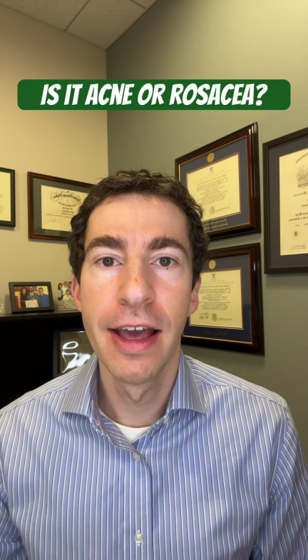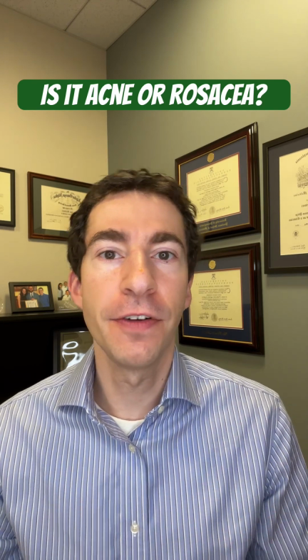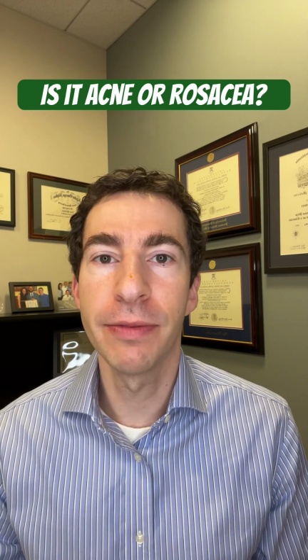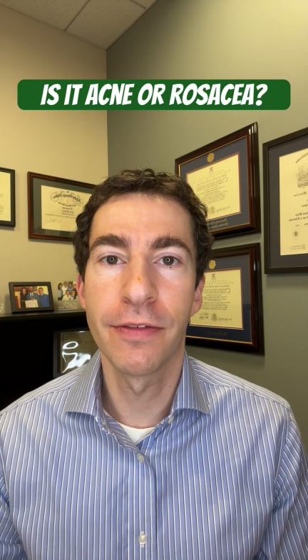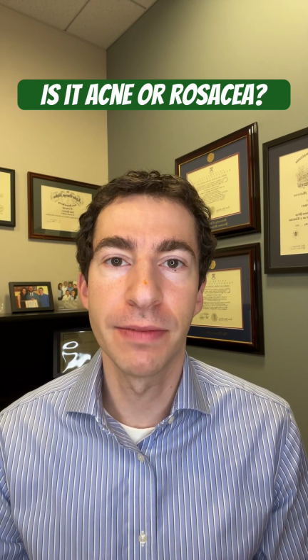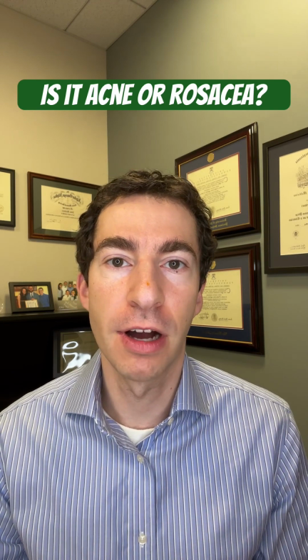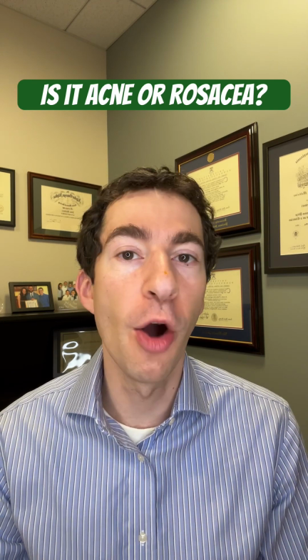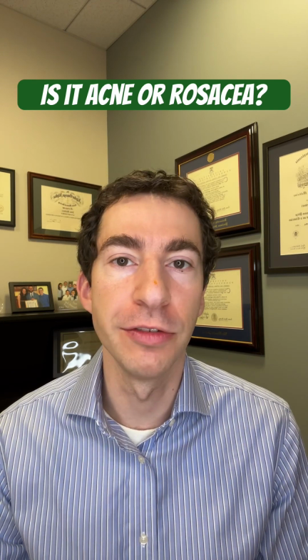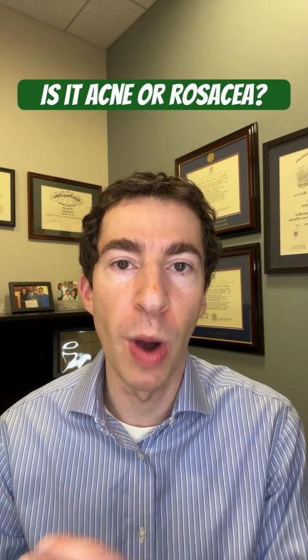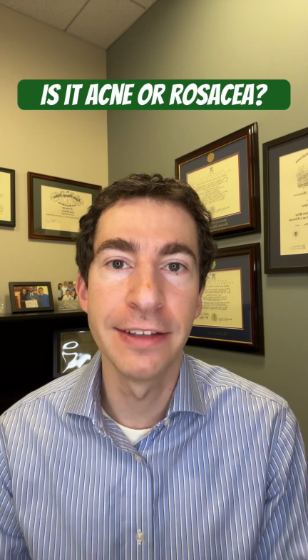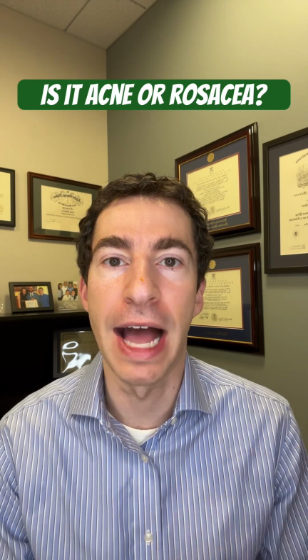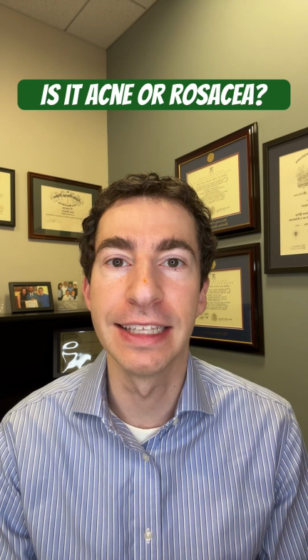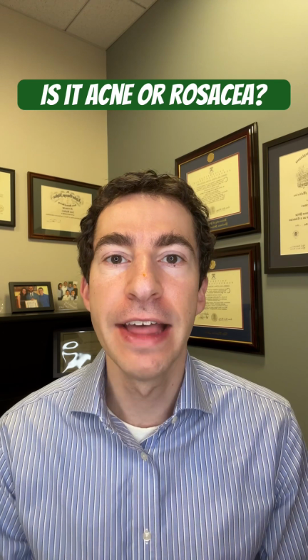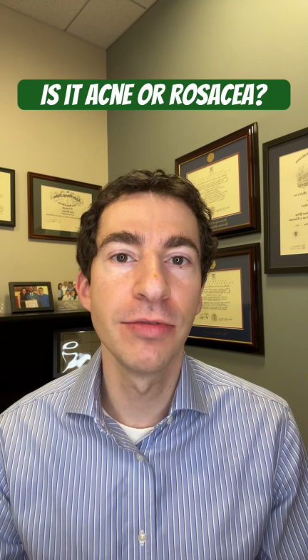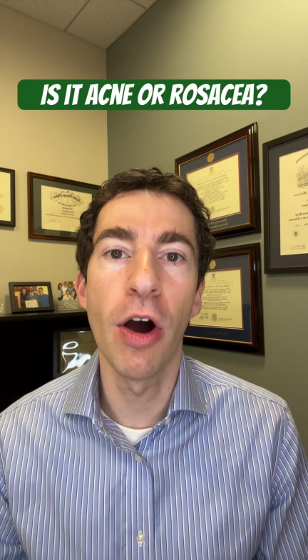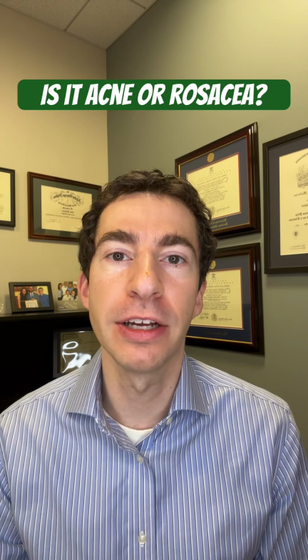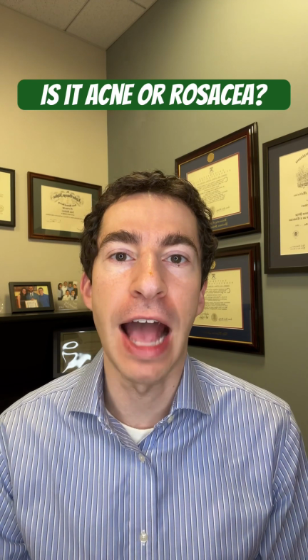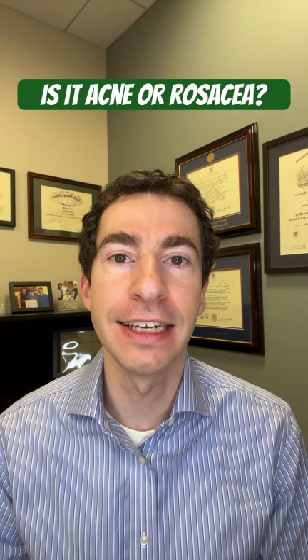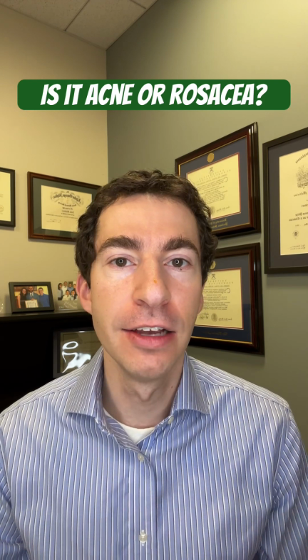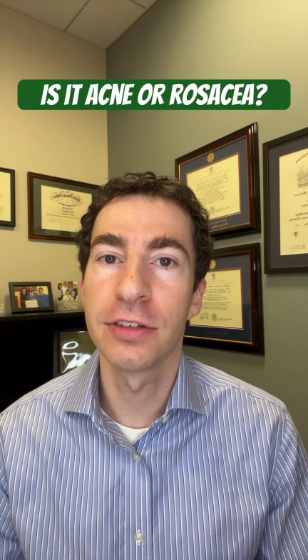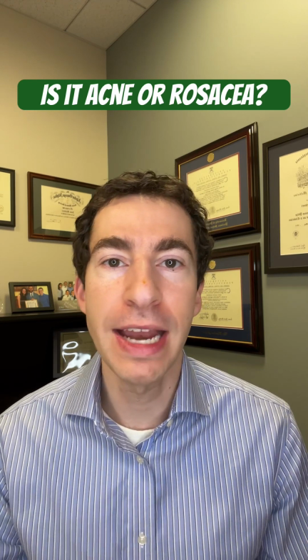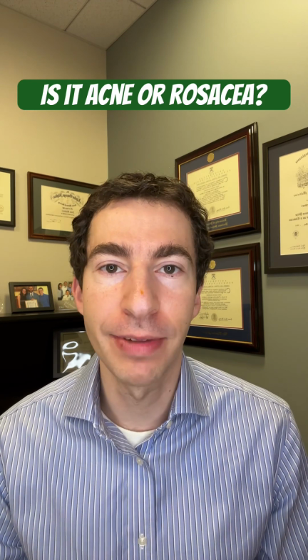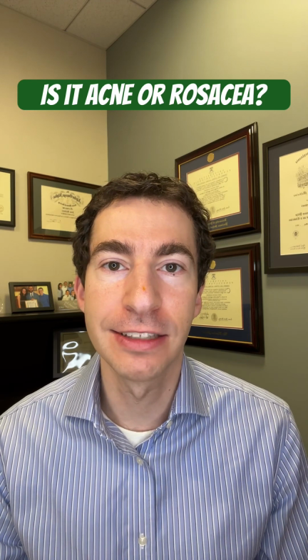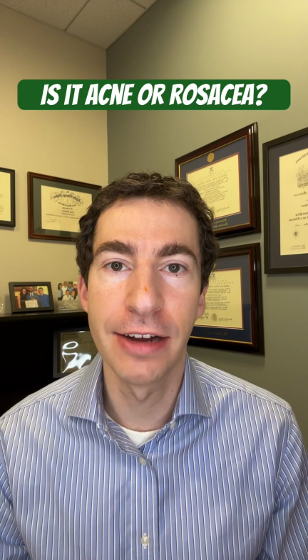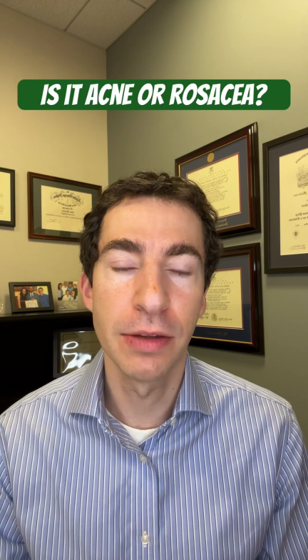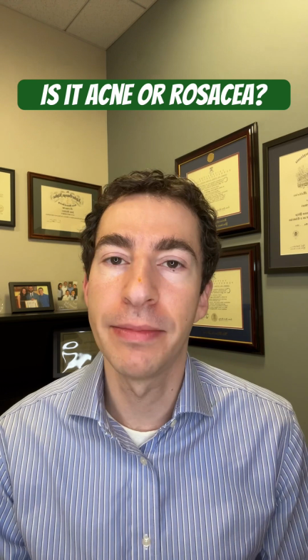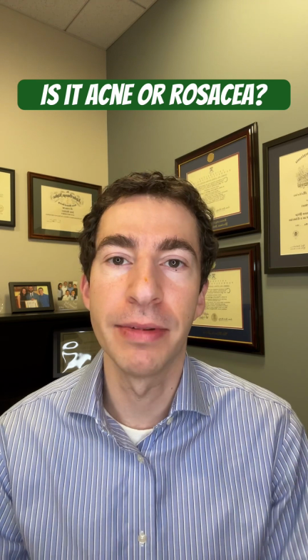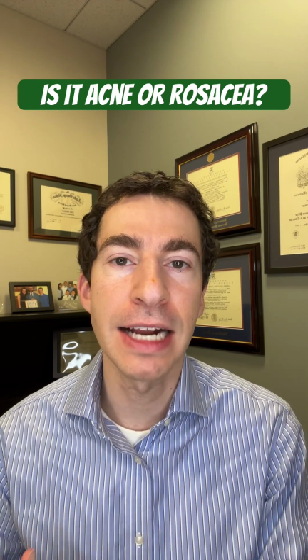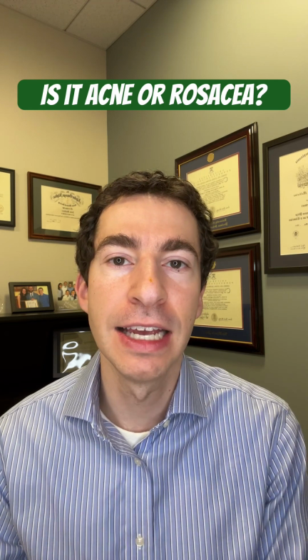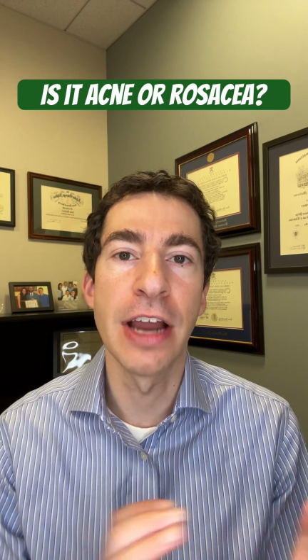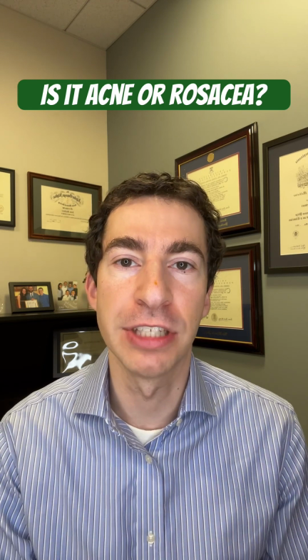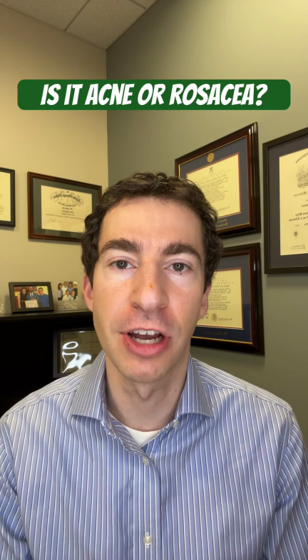The first thing we look for is something called comedones — so whiteheads or blackheads. These really only occur in acne, so if there are whiteheads and blackheads present, the problem is probably acne and not rosacea.